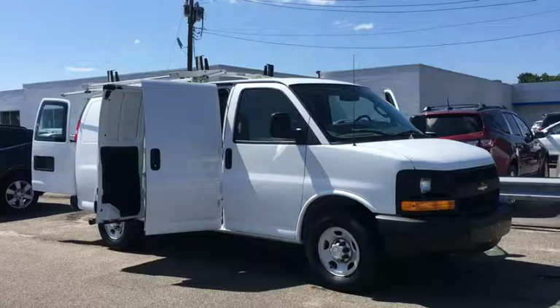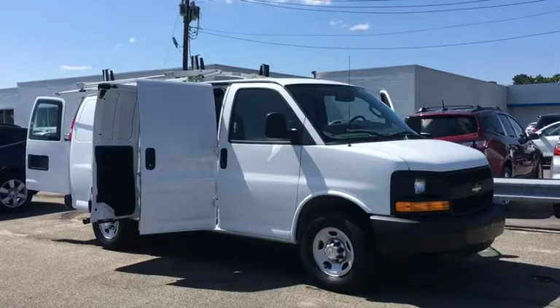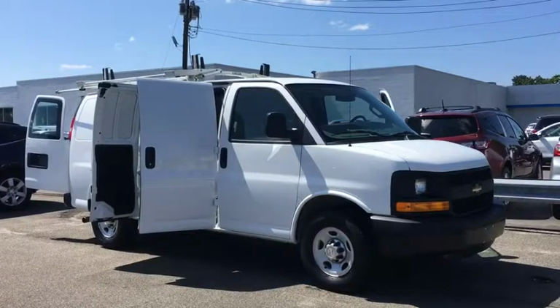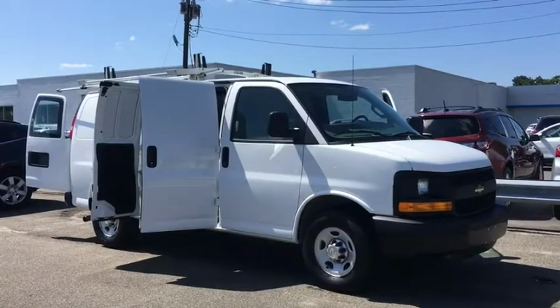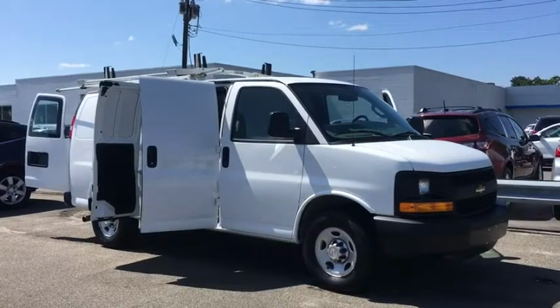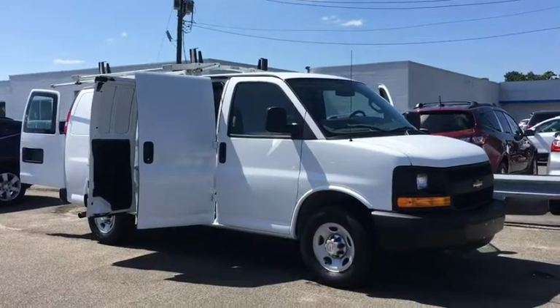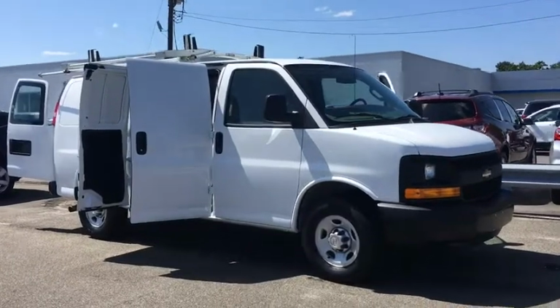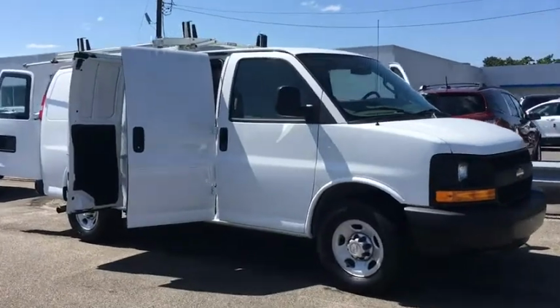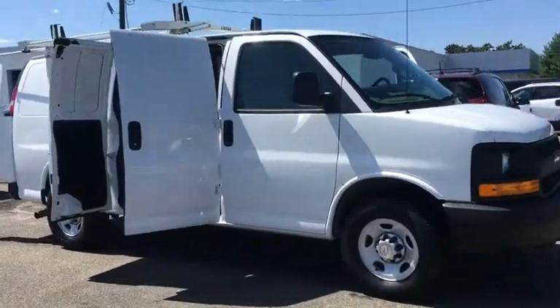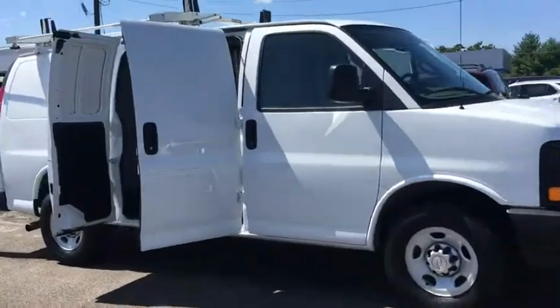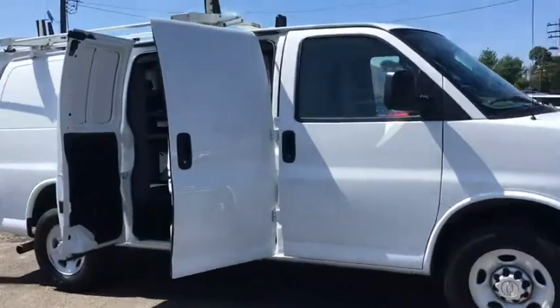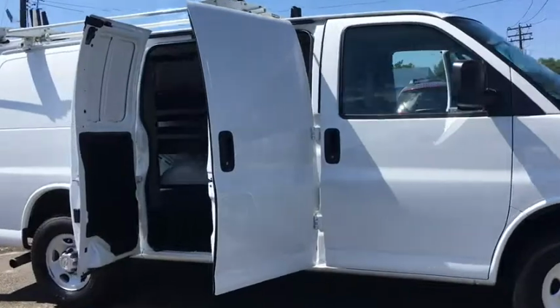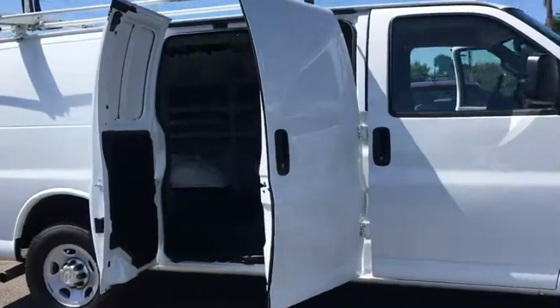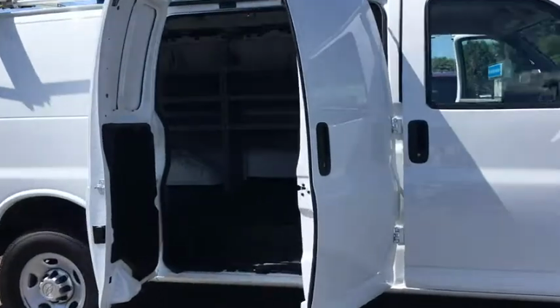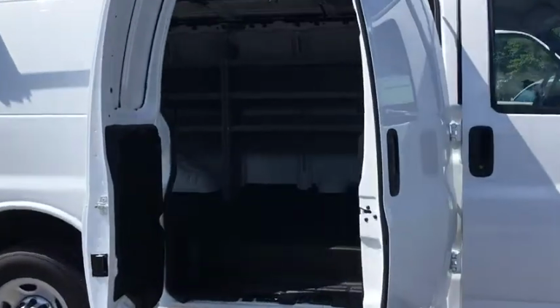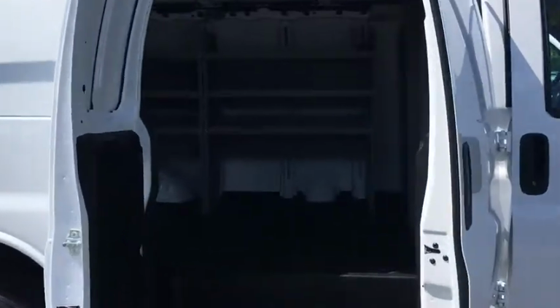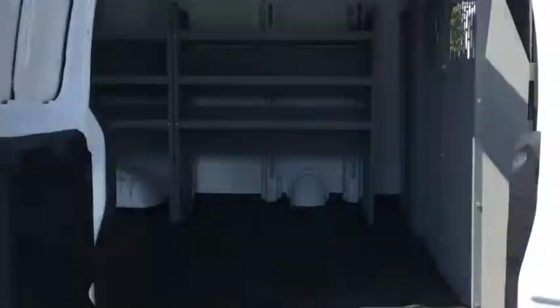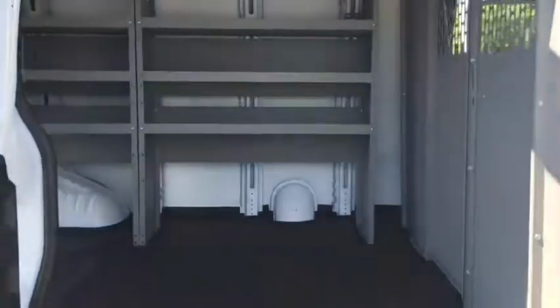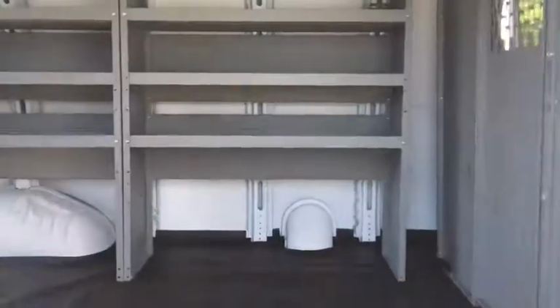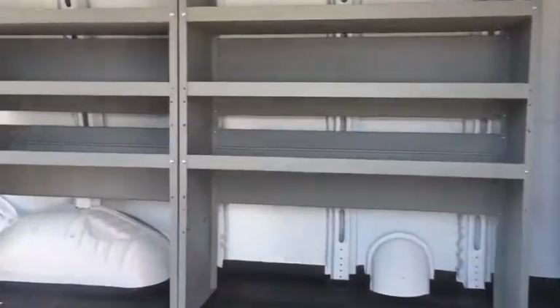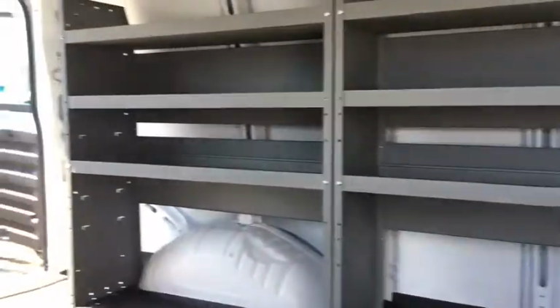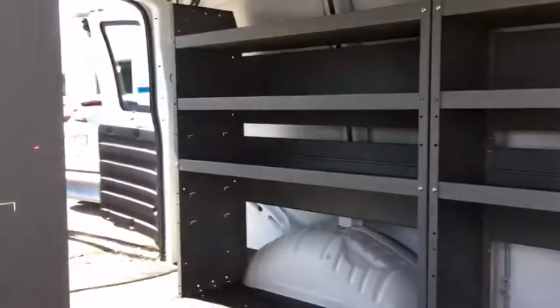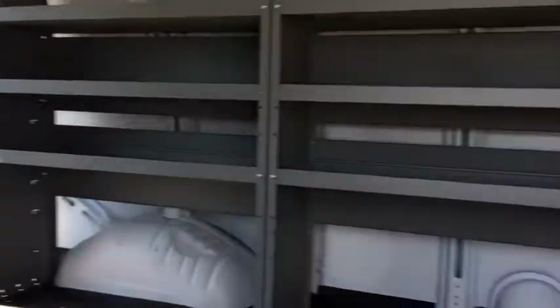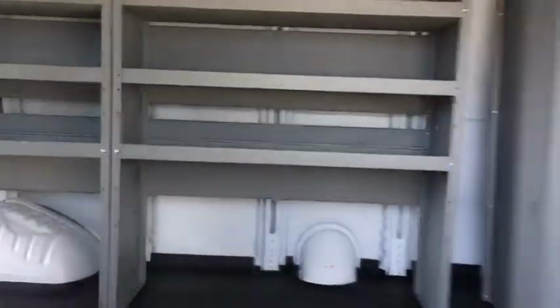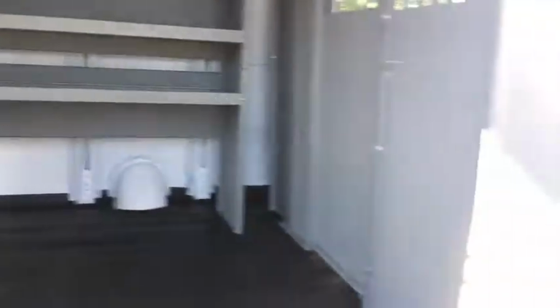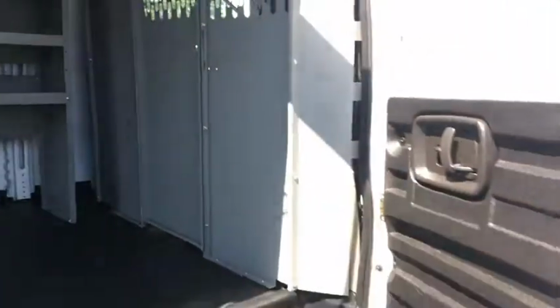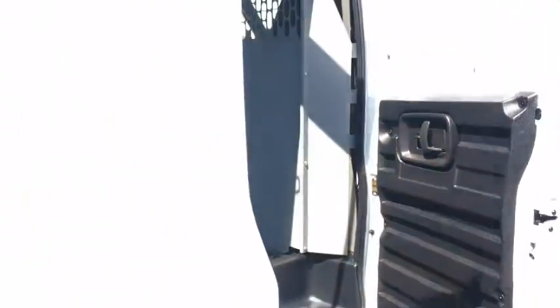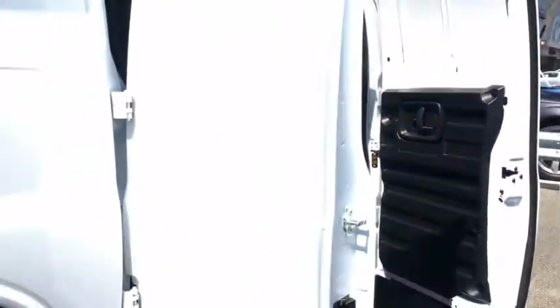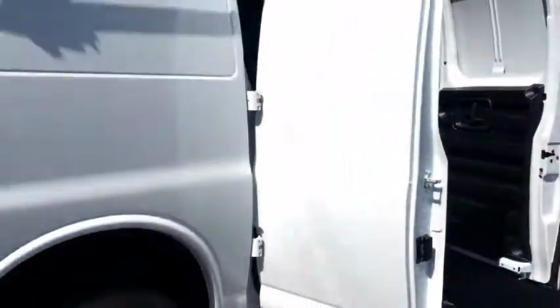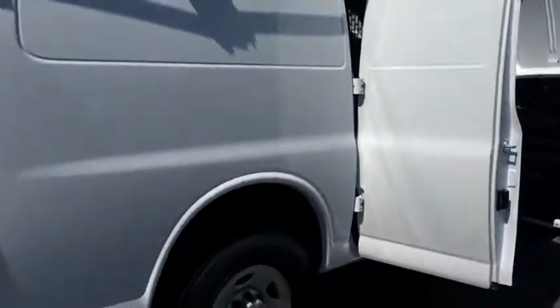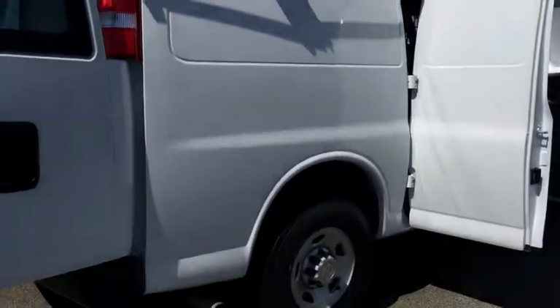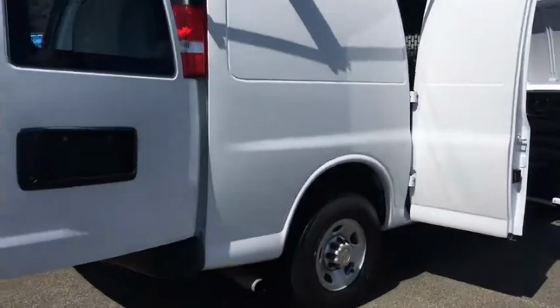The 2016 Chevrolet Express Cargo. The Chevy Express Cargo Van is ready to handle all of your work tools, carpooling to work, or running the kids to soccer. This vehicle has less than 15,000 miles. Here are some of this vehicle's great options.